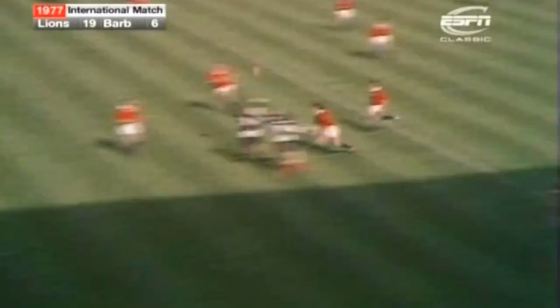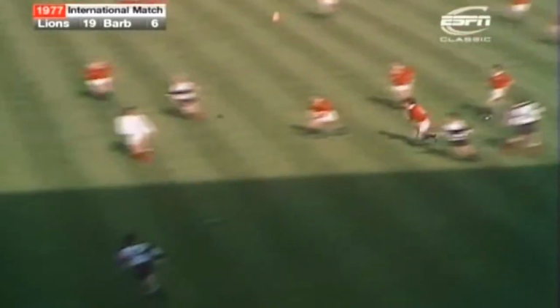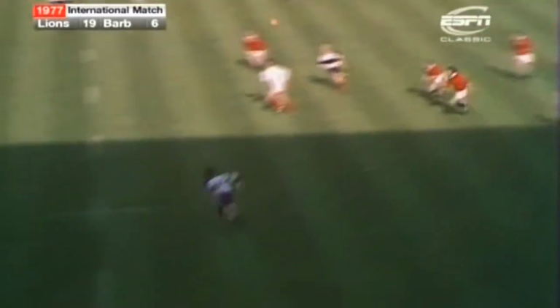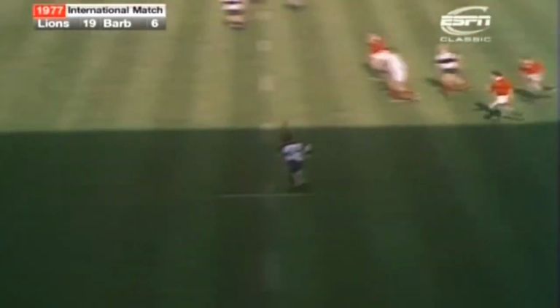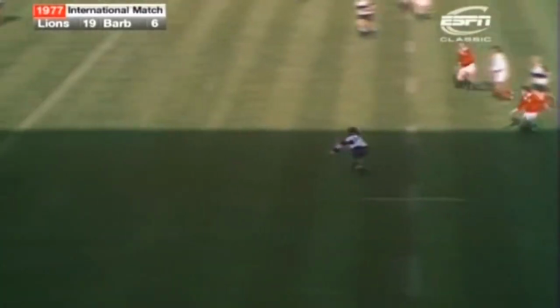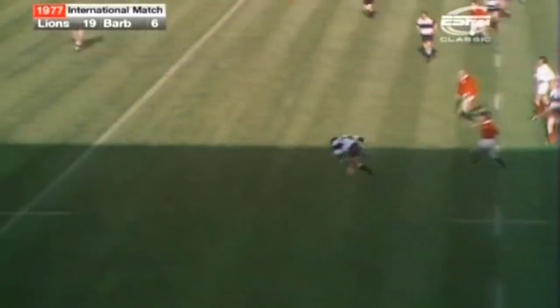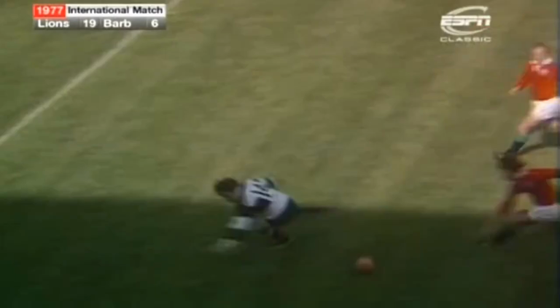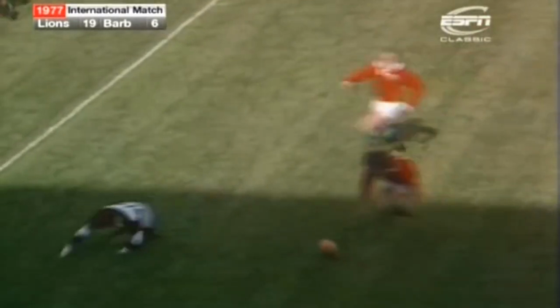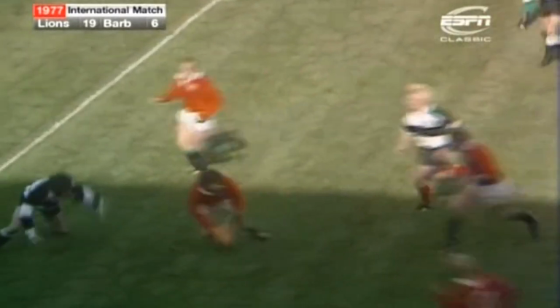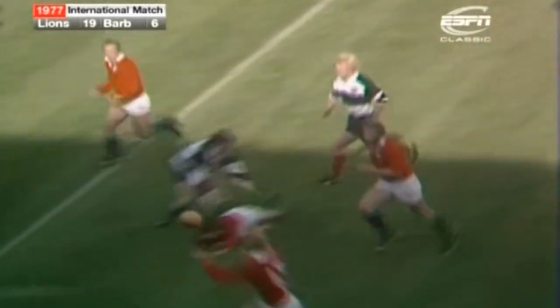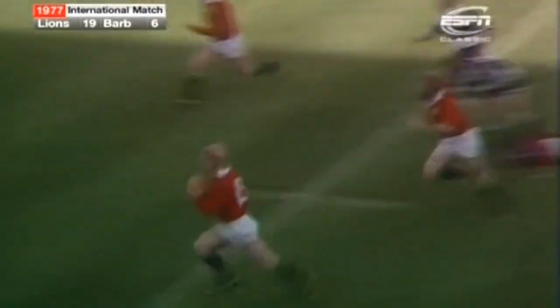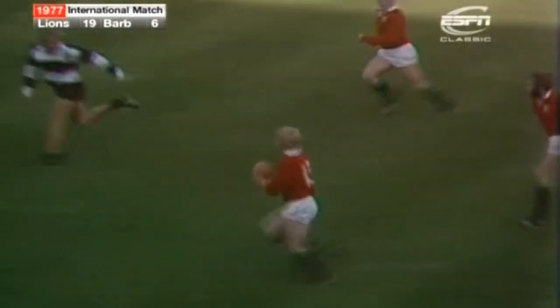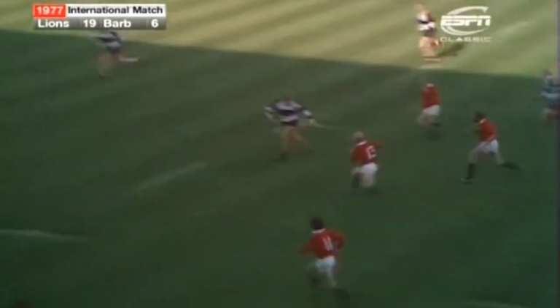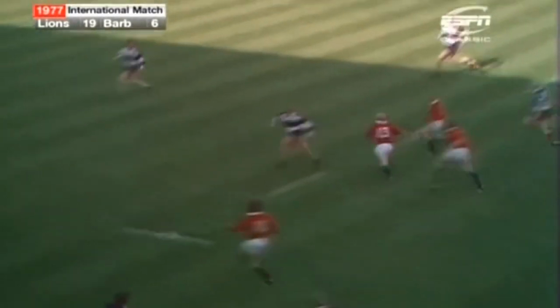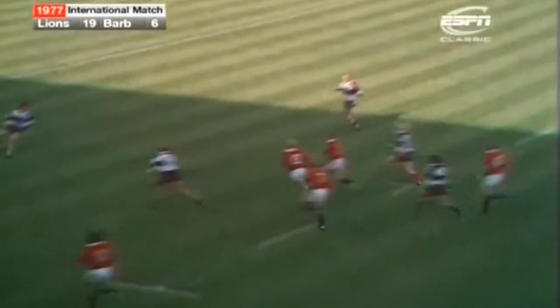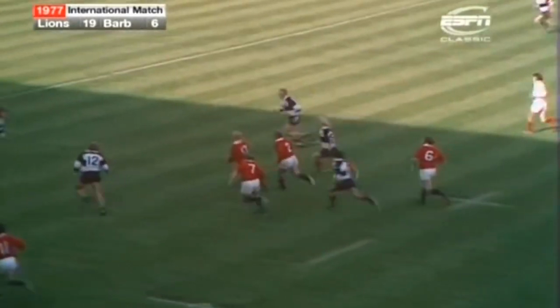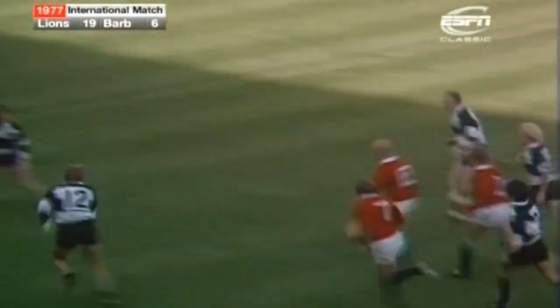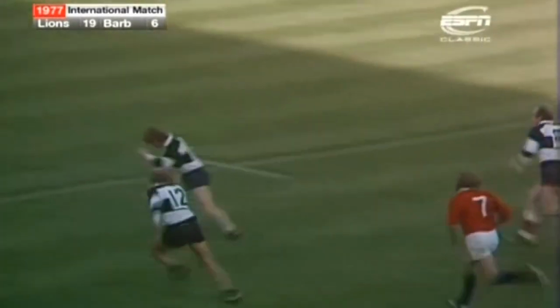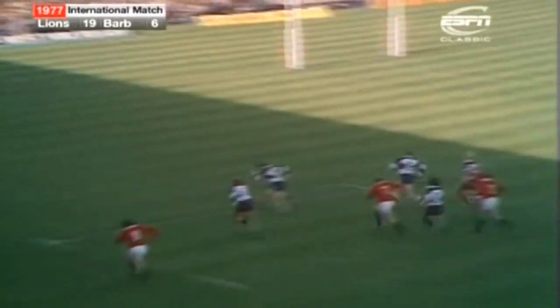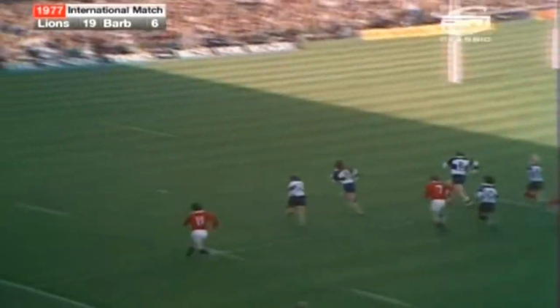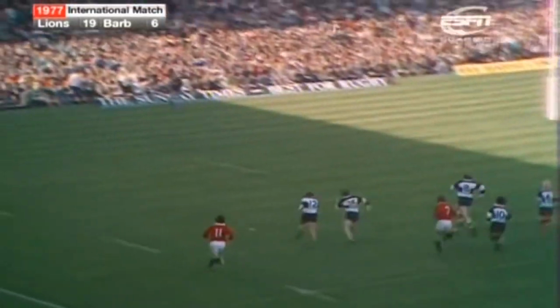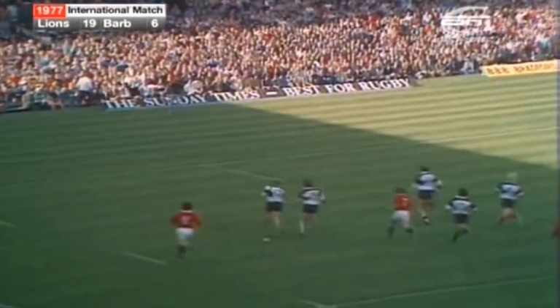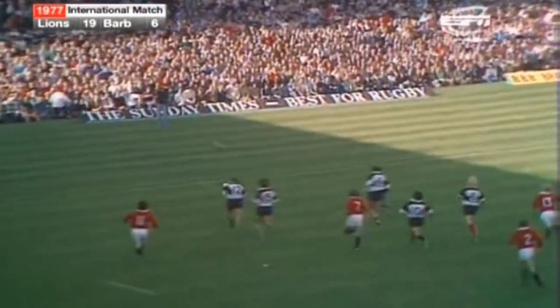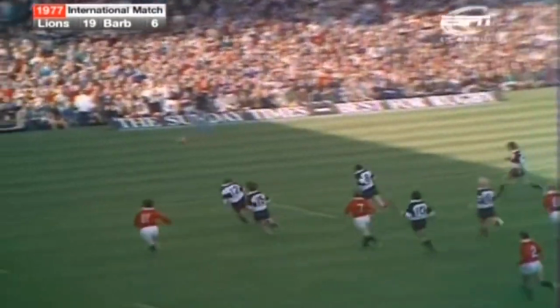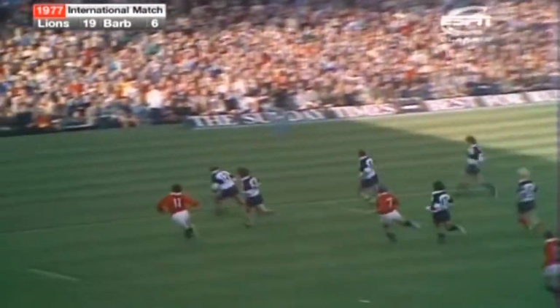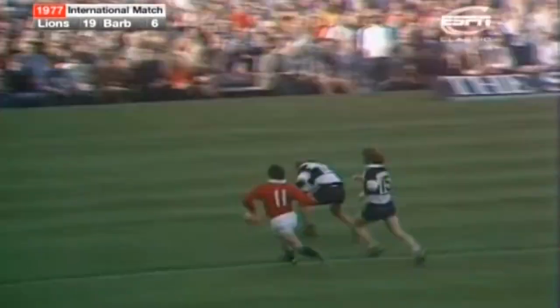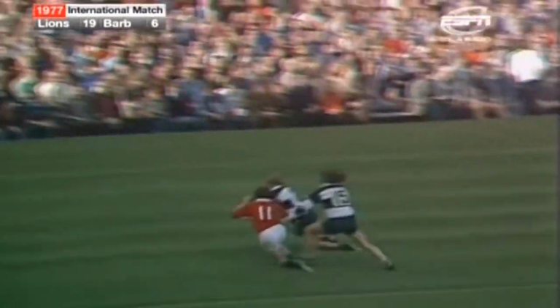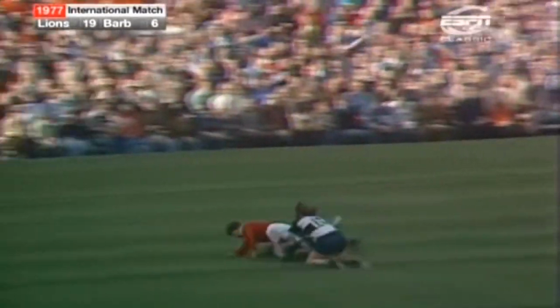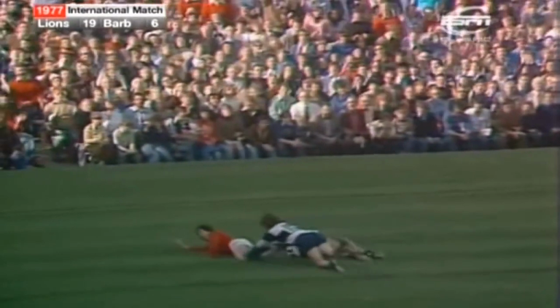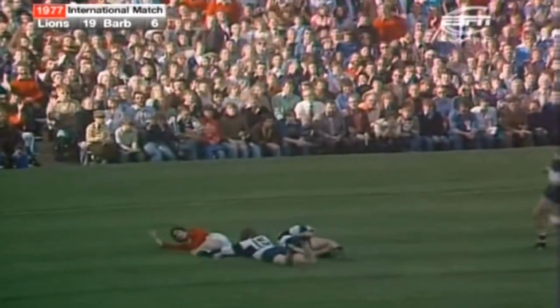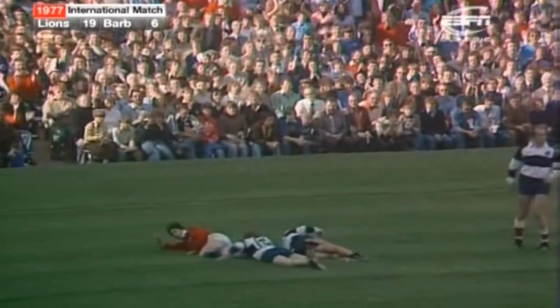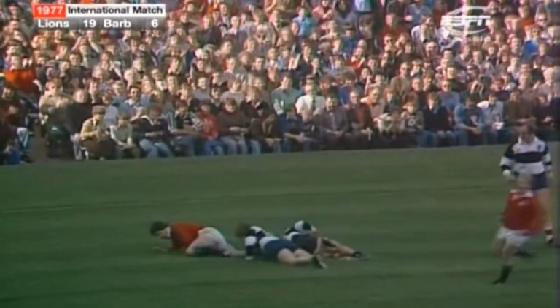Ian McGeehan — so much room and time. Gerald Davis couldn't hold it. McGeehan gives it out to Fenwick. Fenwick again over the 22, and again kicking for Gareth Evans. And back goes Charles Kent. And it's Kent who manages to get the touchdown.